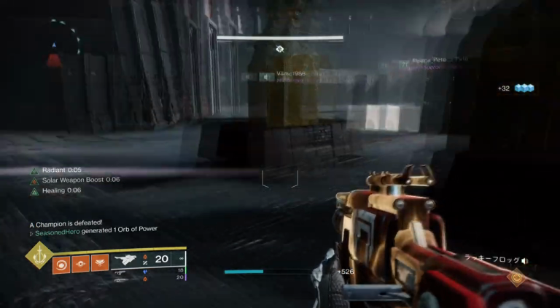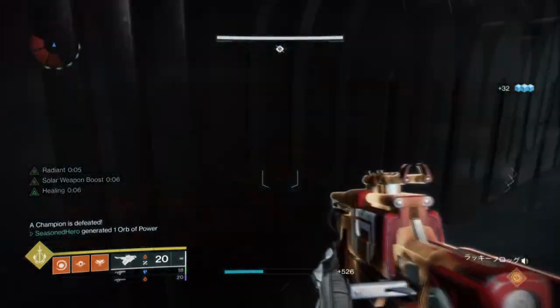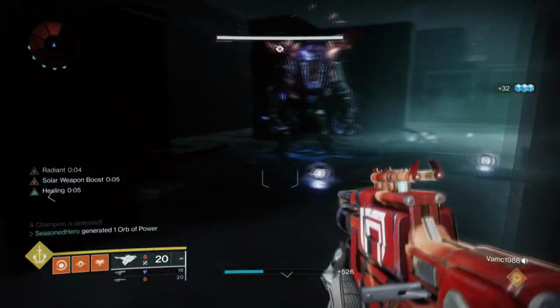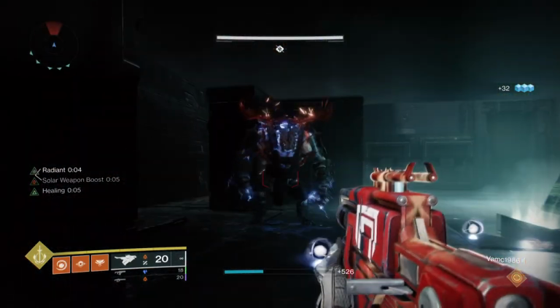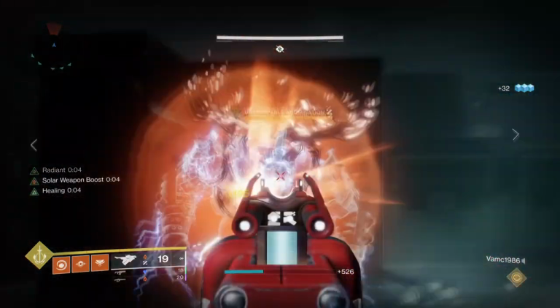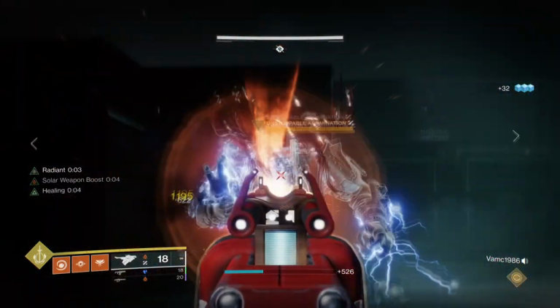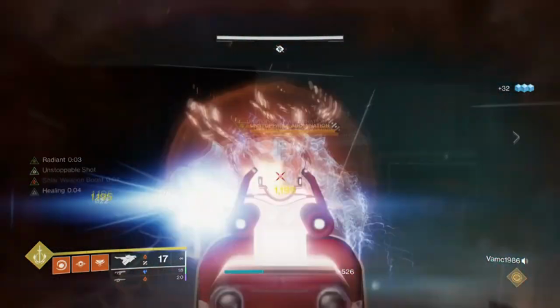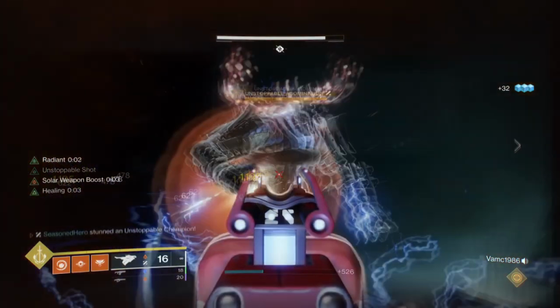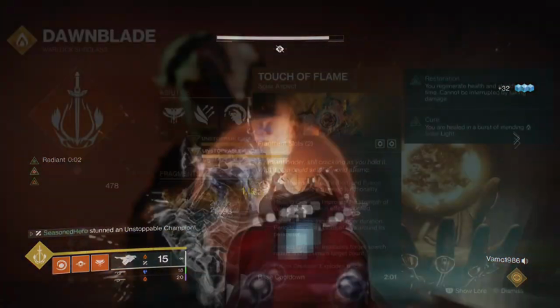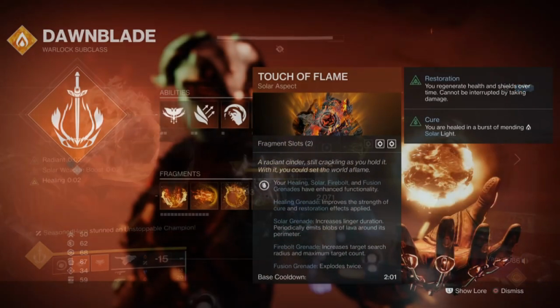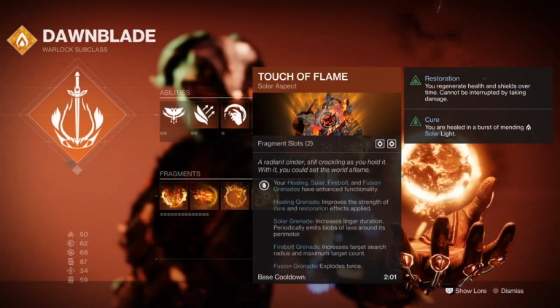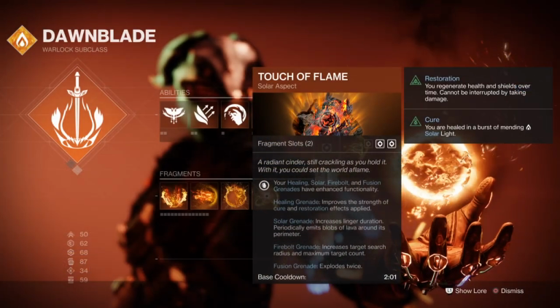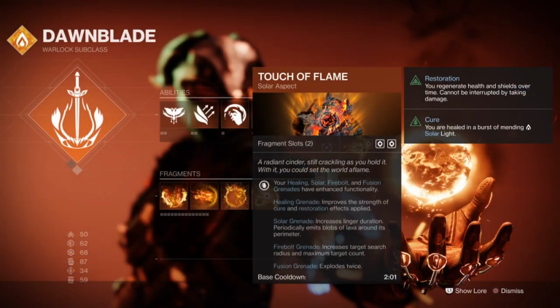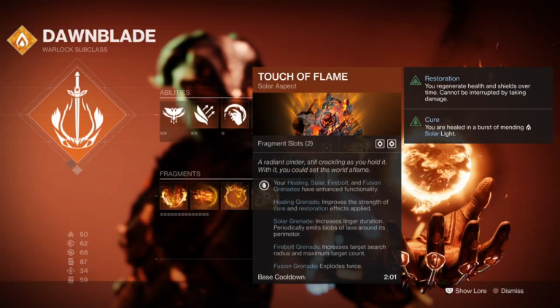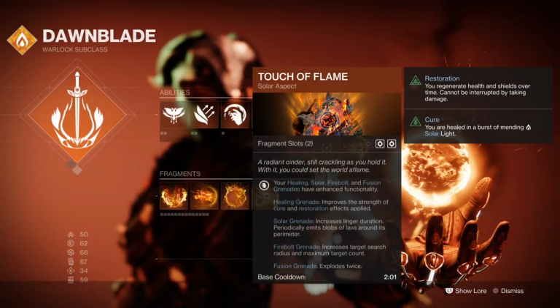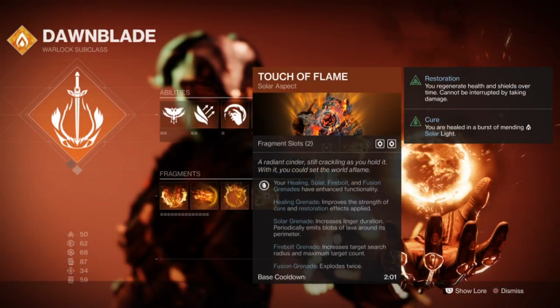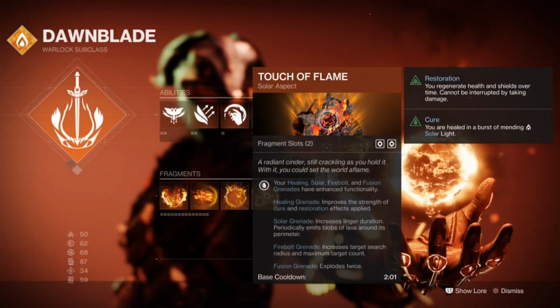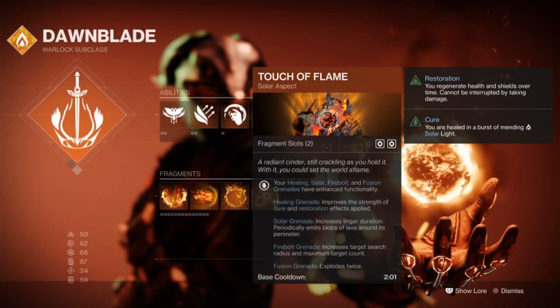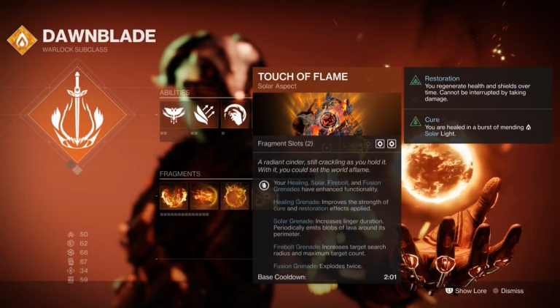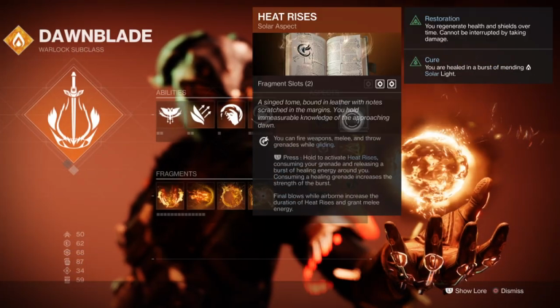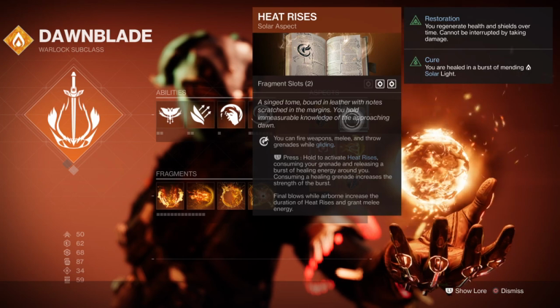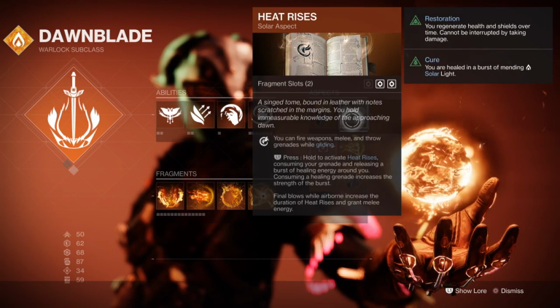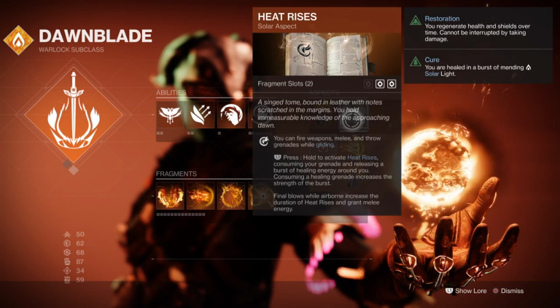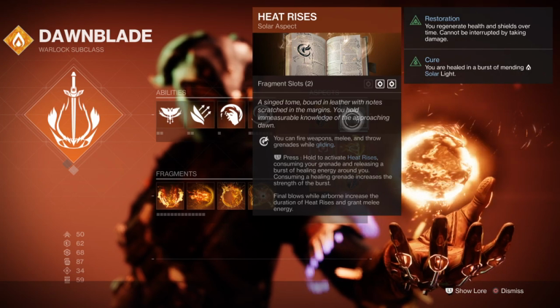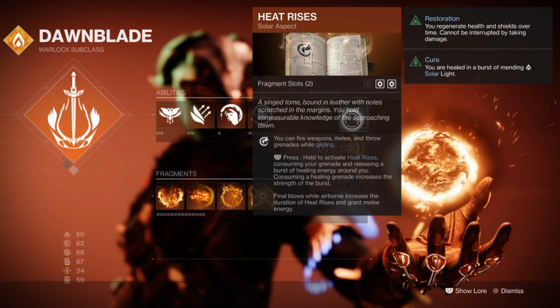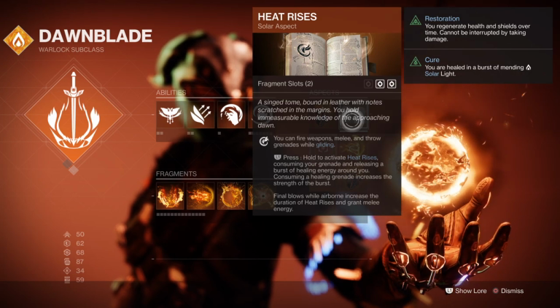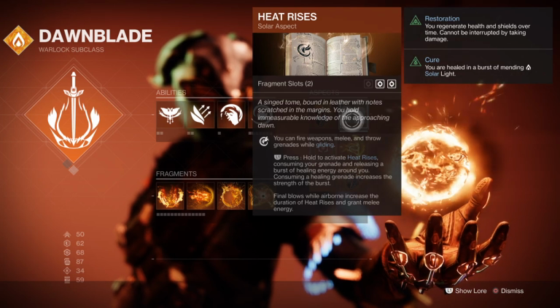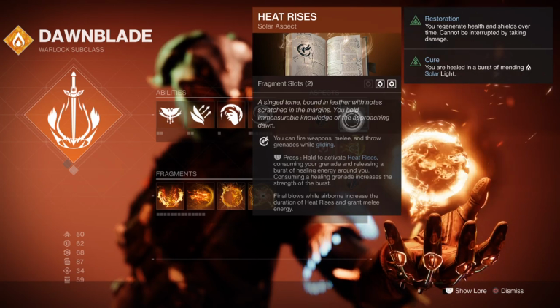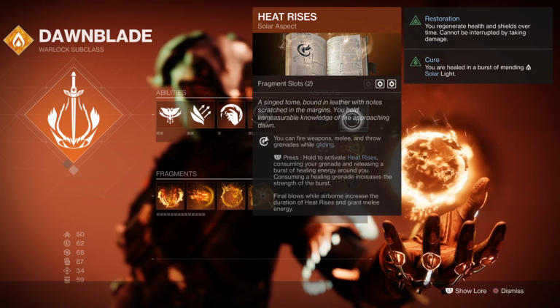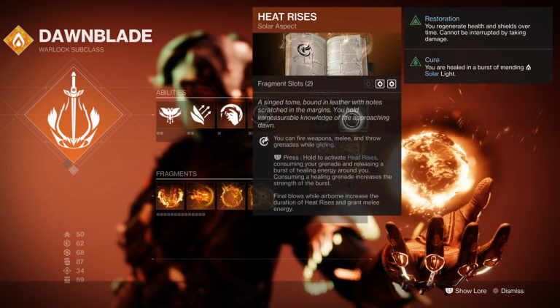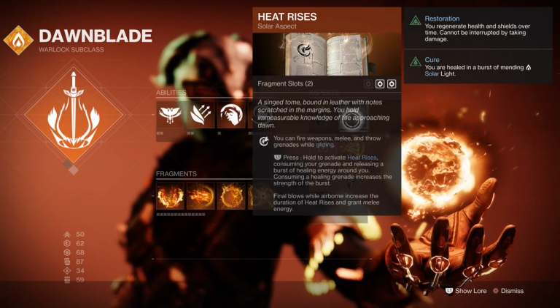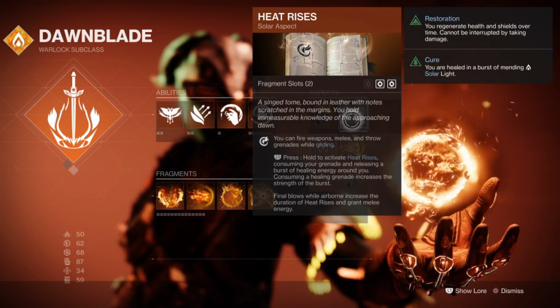Before that though, we need to know what we're packing. For Aspects, I have Touch of Flame, which allows our grenades to have an added effect to them, and Heat Rises, where you can hover in the air for longer and glide, and it will grant me energy back while in the air.